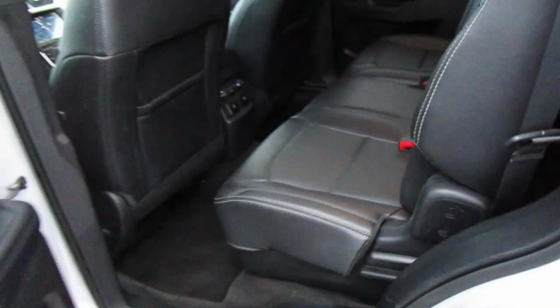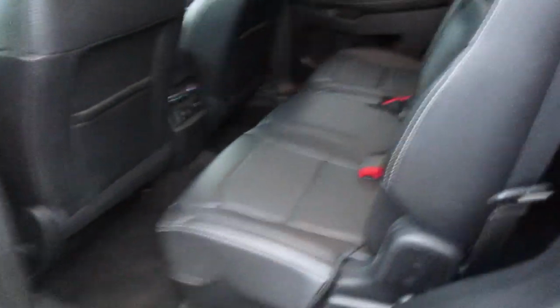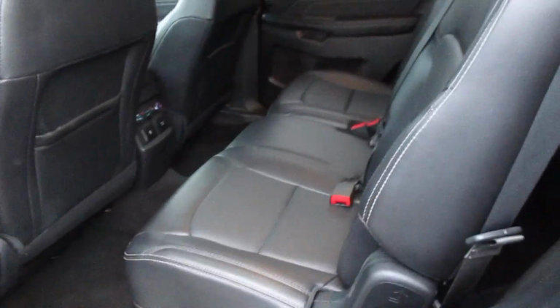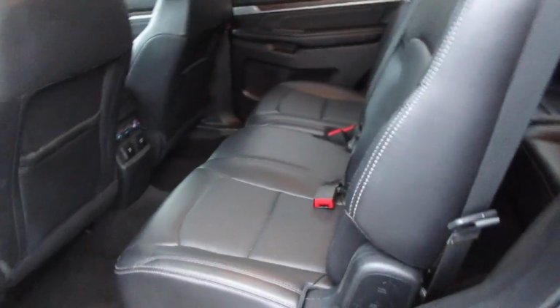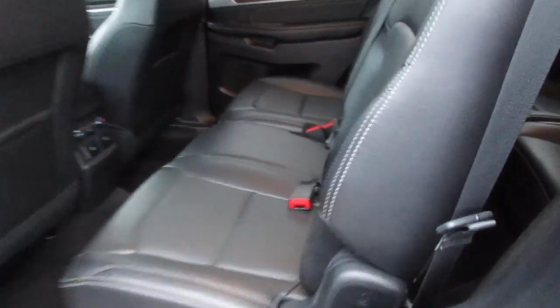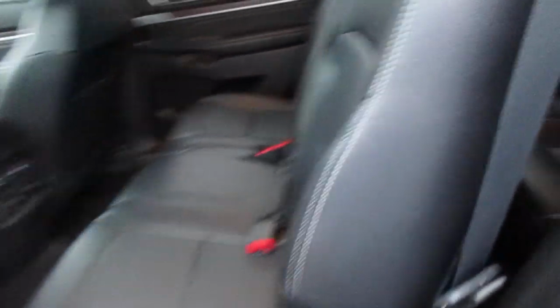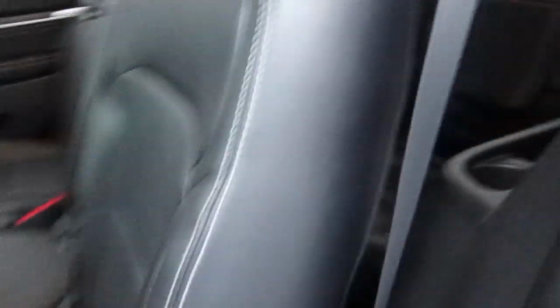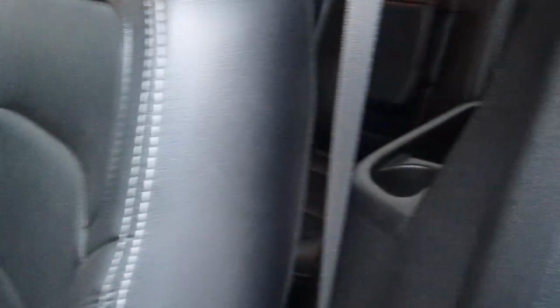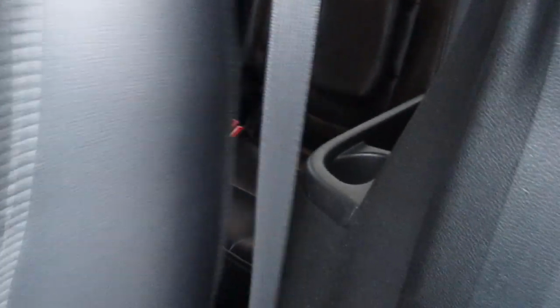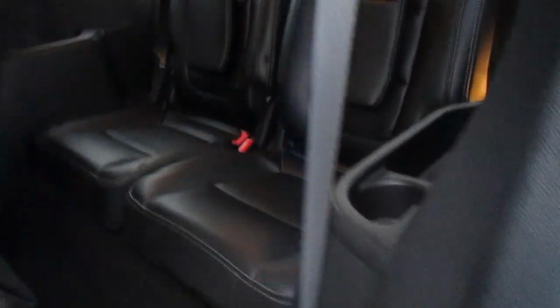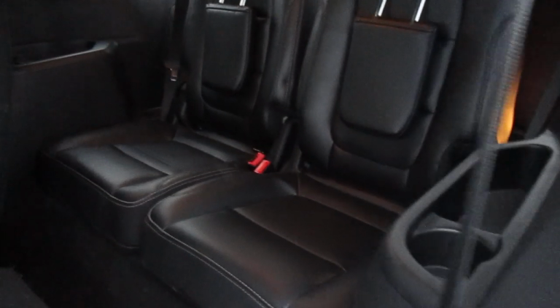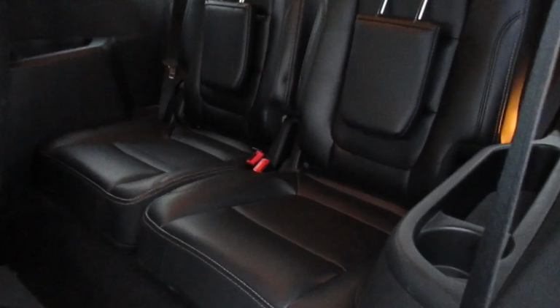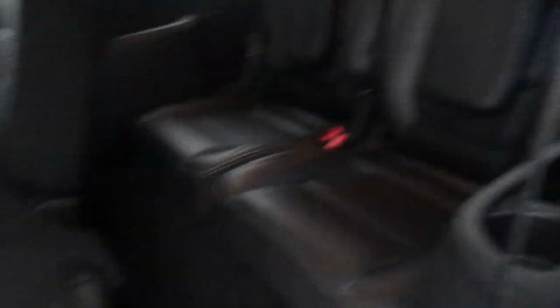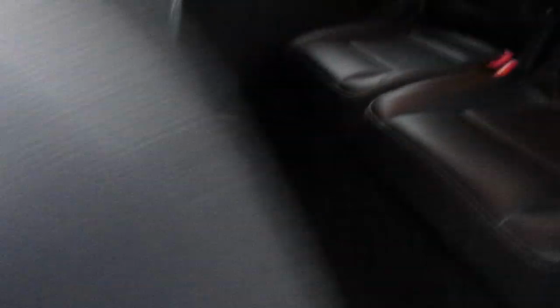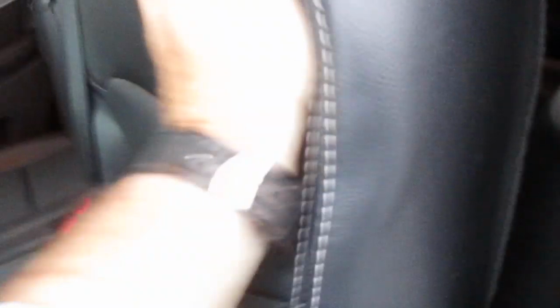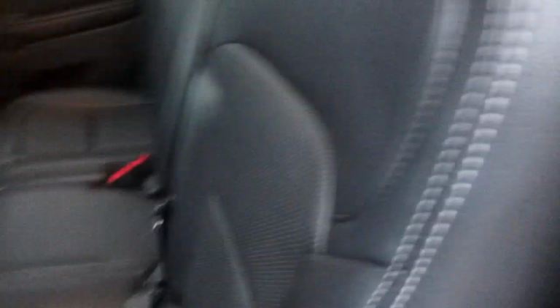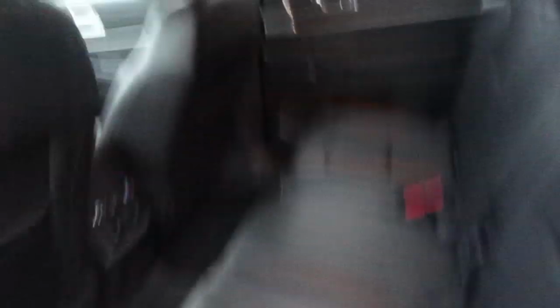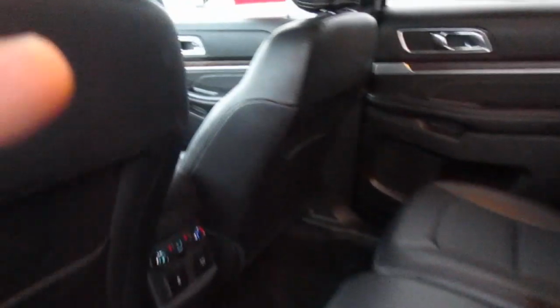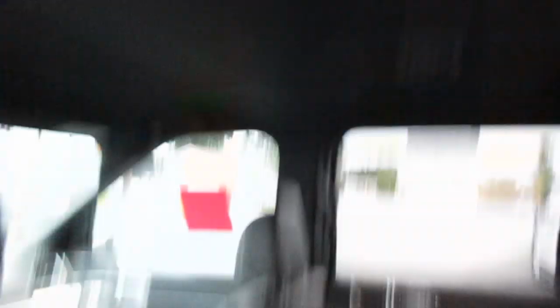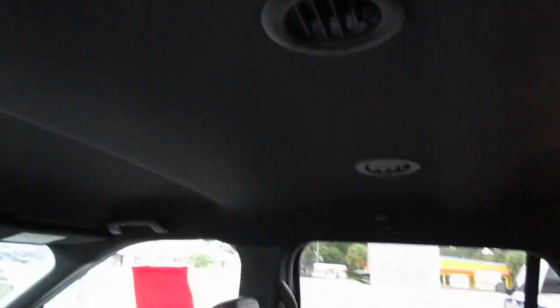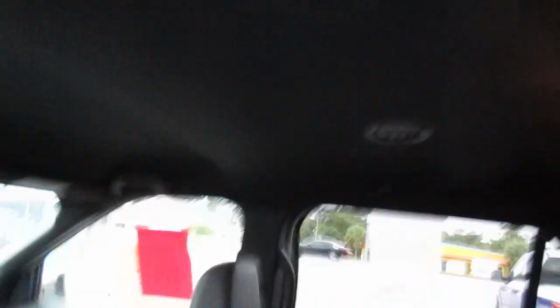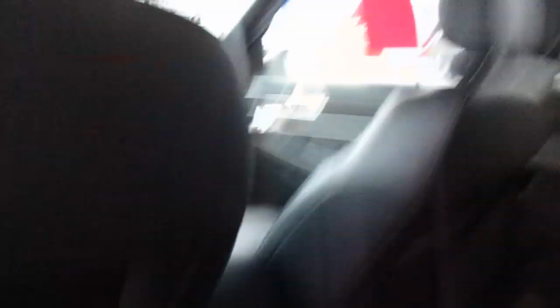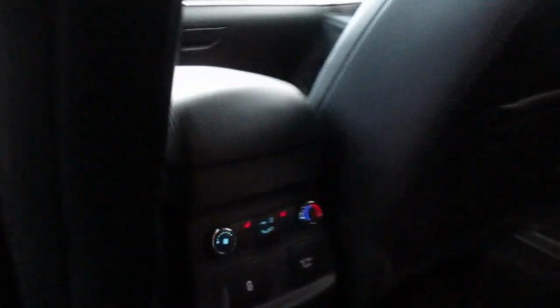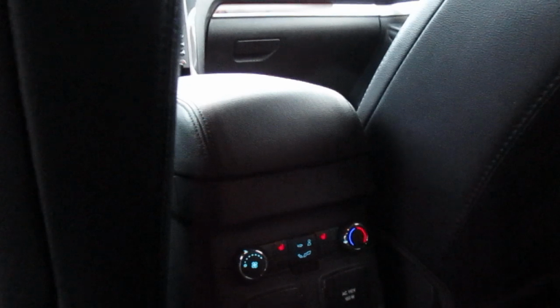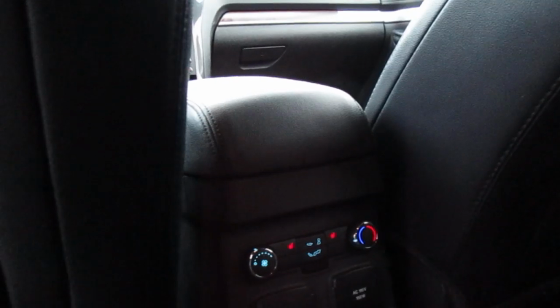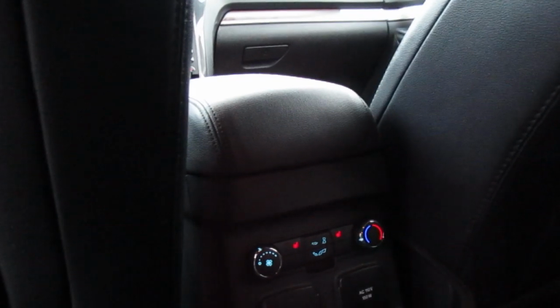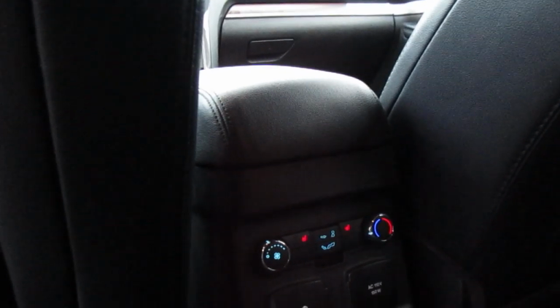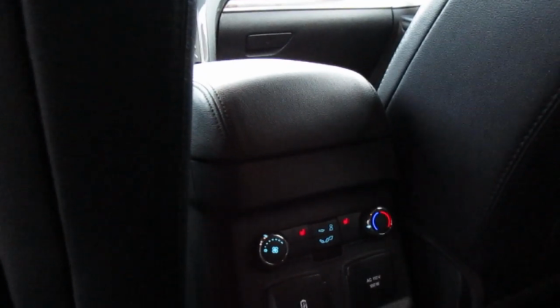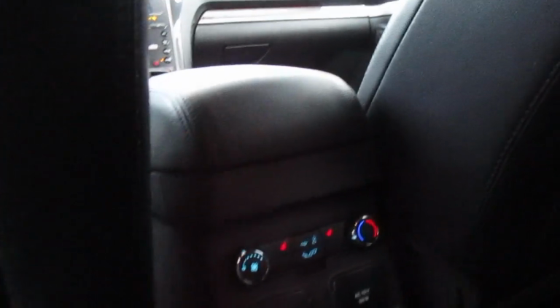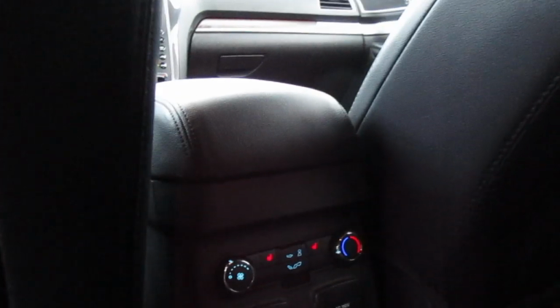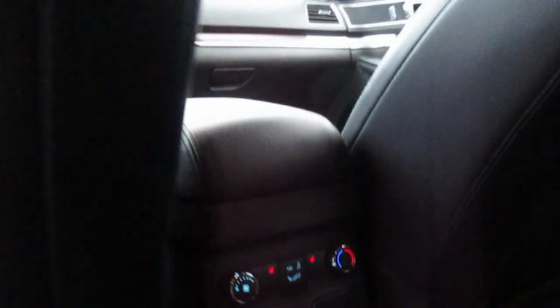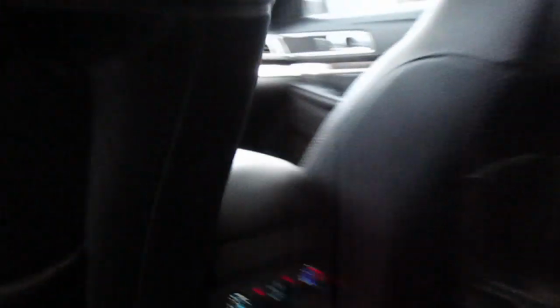Black leather inside and in very nice shape. Rear passengers get their own AC and climate control, also USB ports and a 110 outlet.